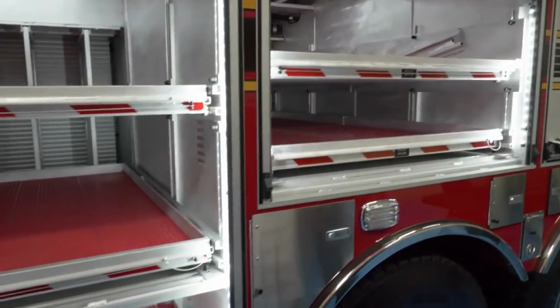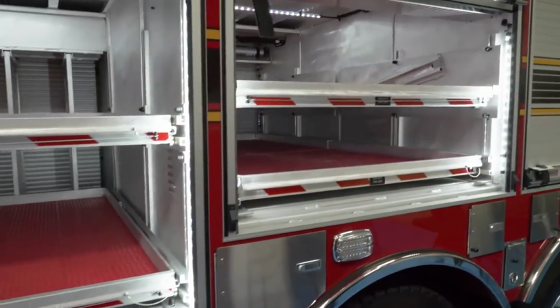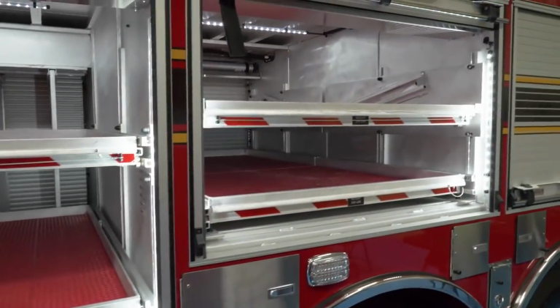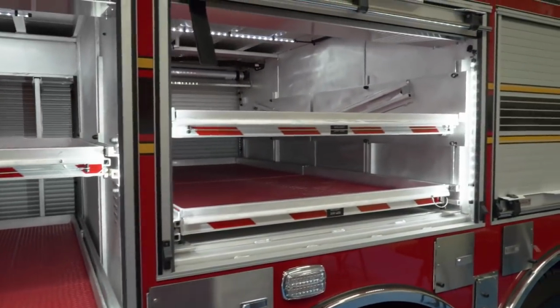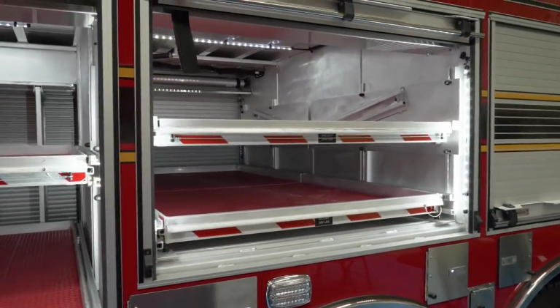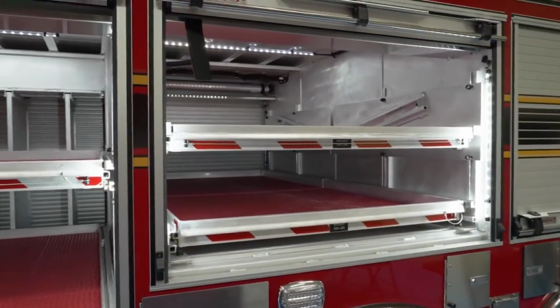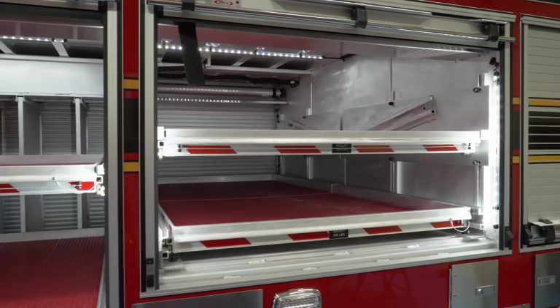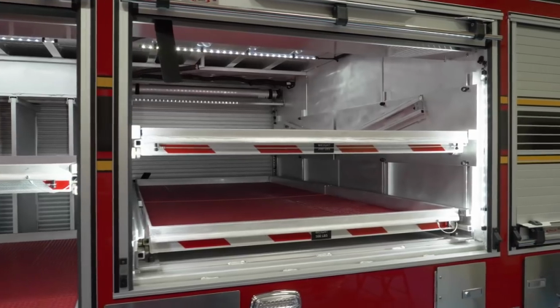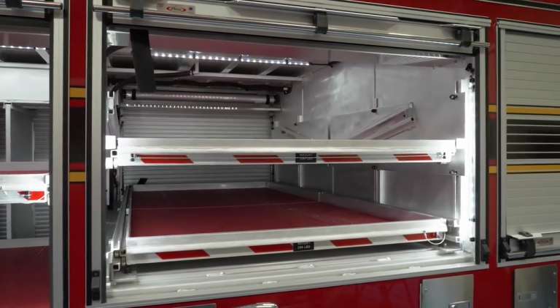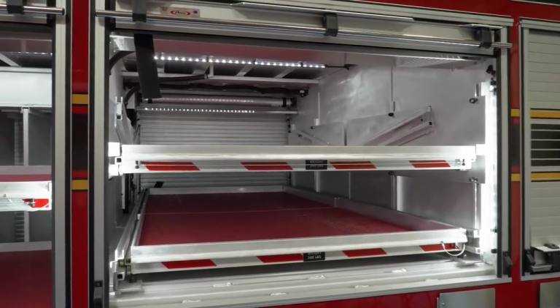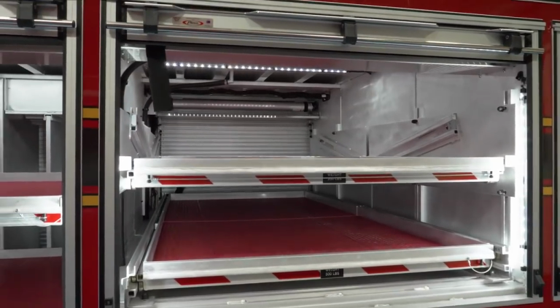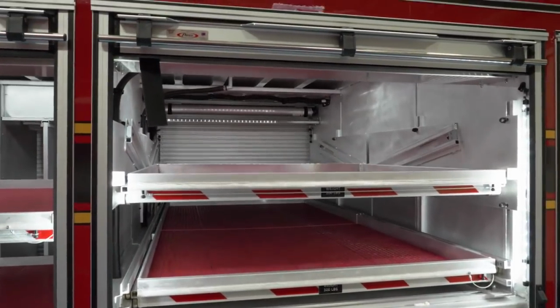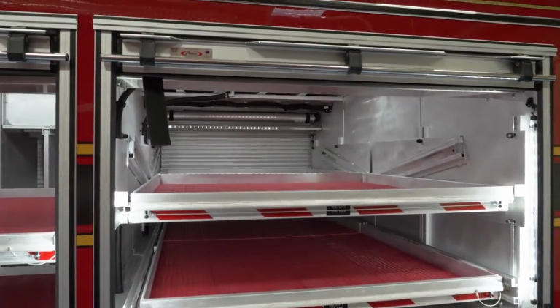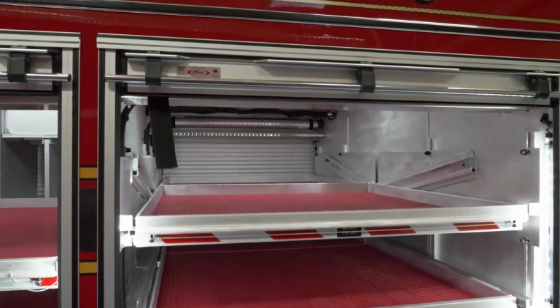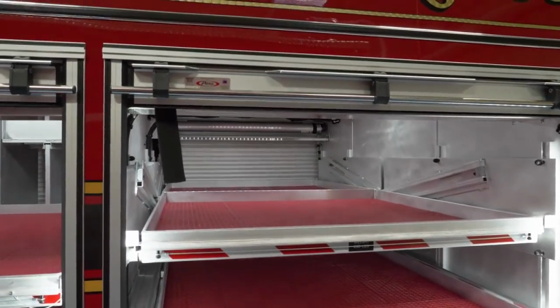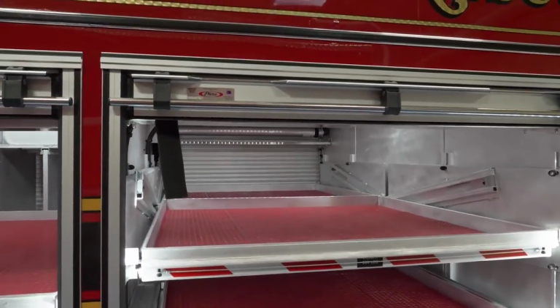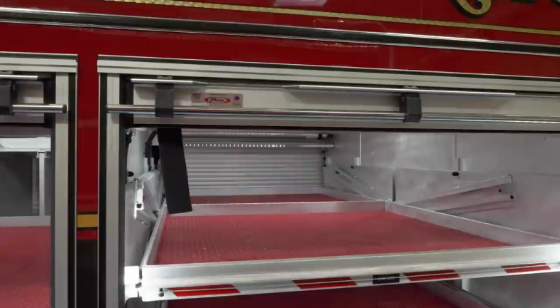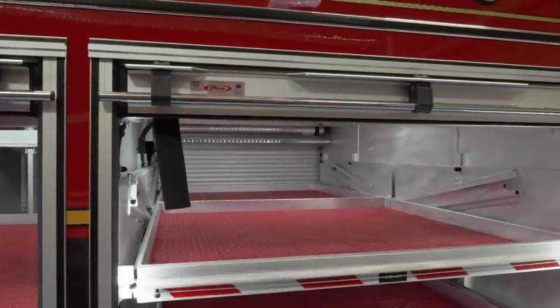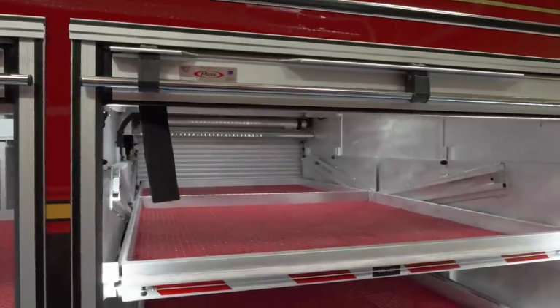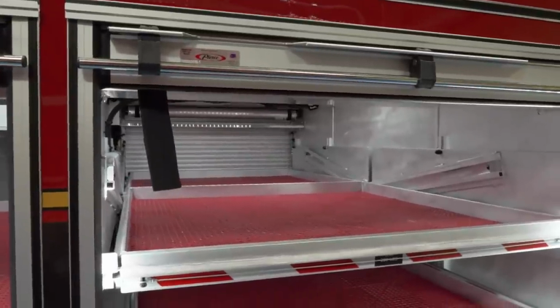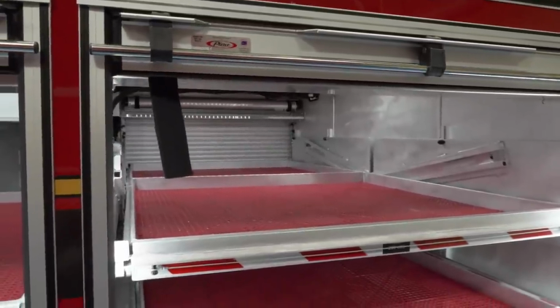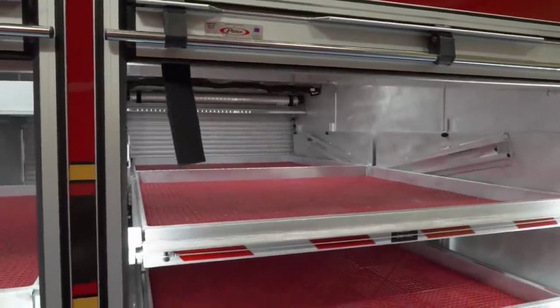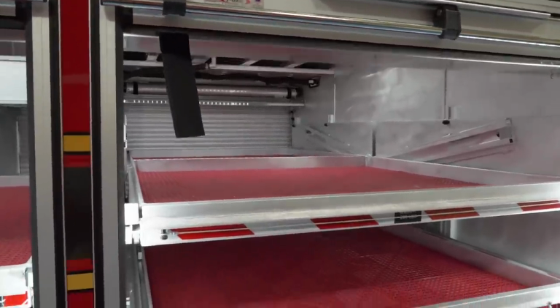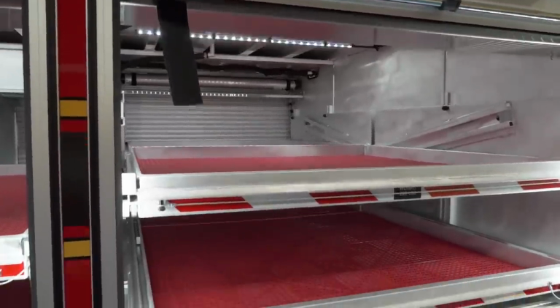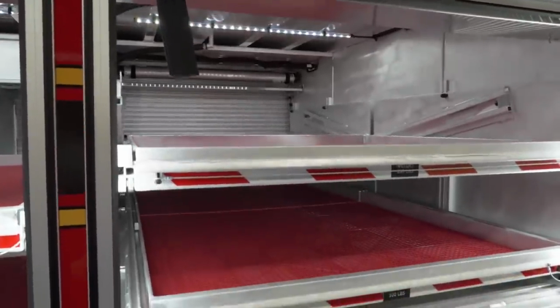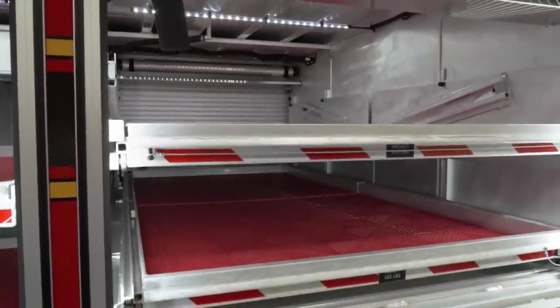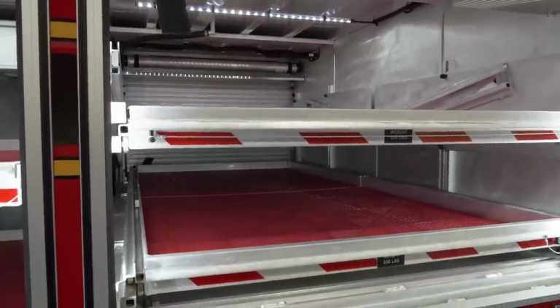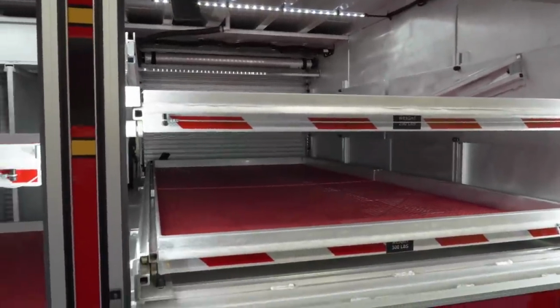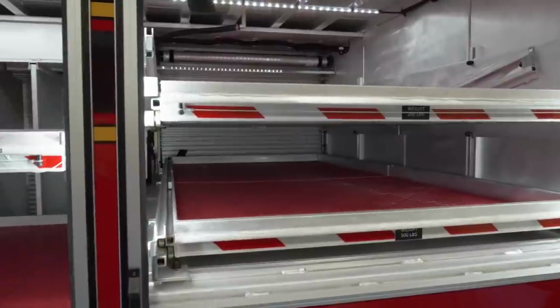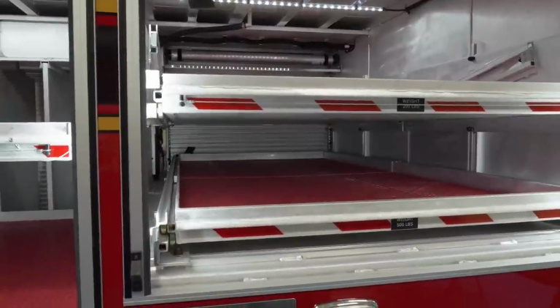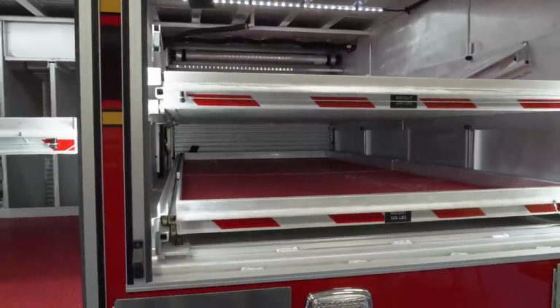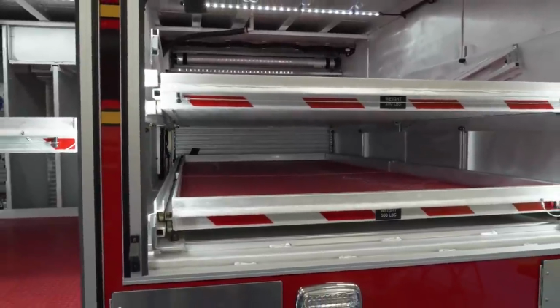Here we have transverse trays. We'll have our Stokes basket, all our rope hardware, rope bags, and equipment that goes on there — easy access from either side. If we make a rope technical rescue, high angle, or confined space, we'll have all our rope equipment on these.